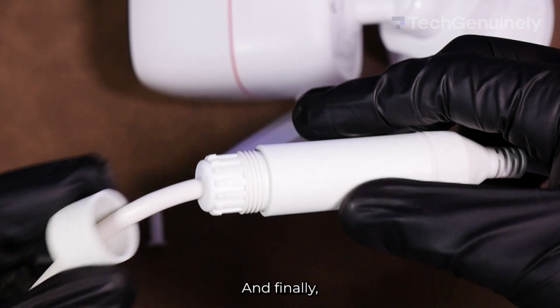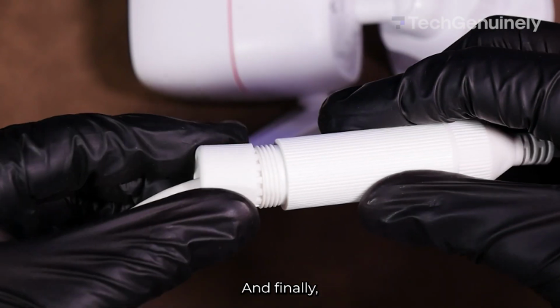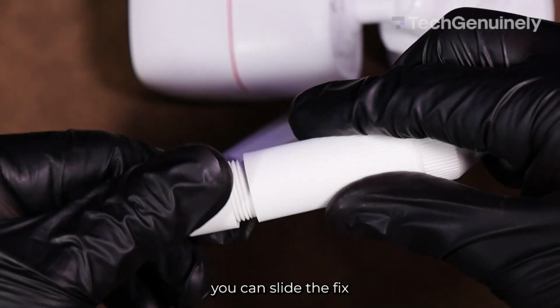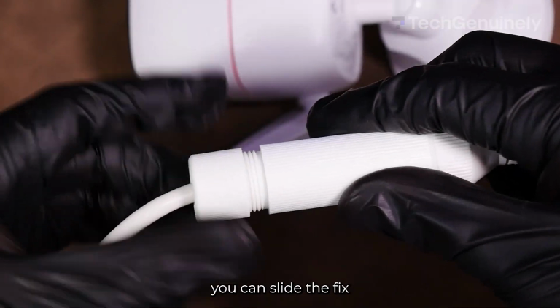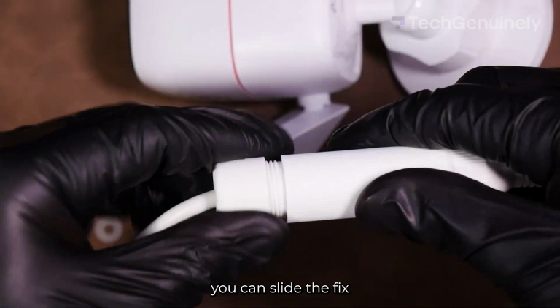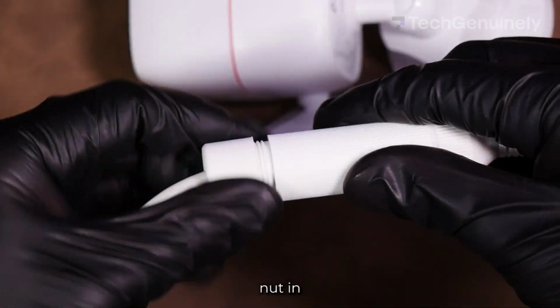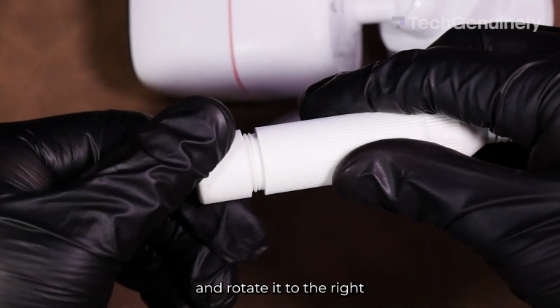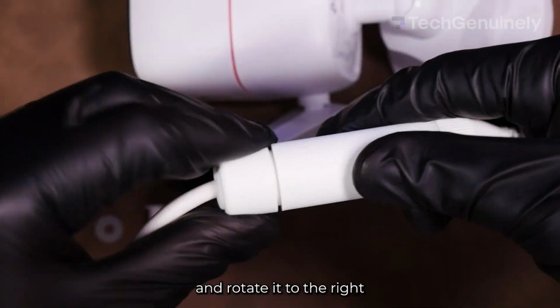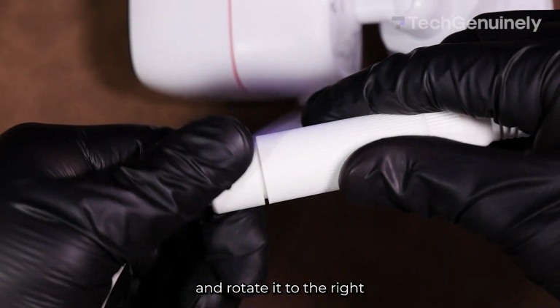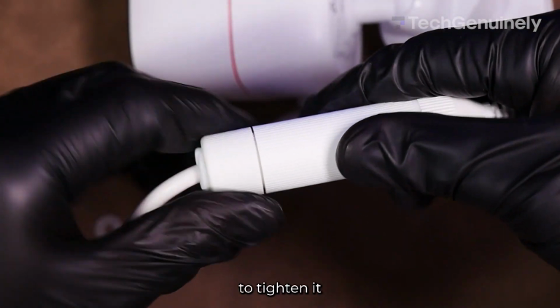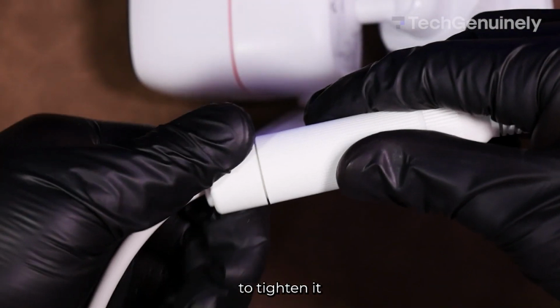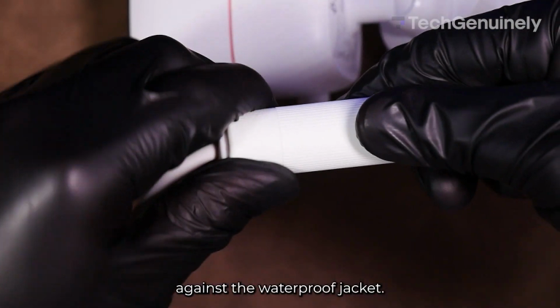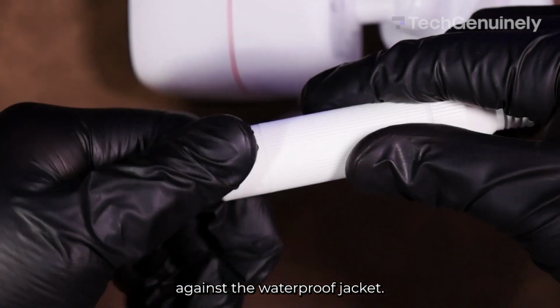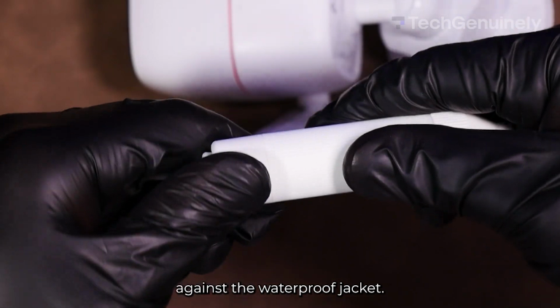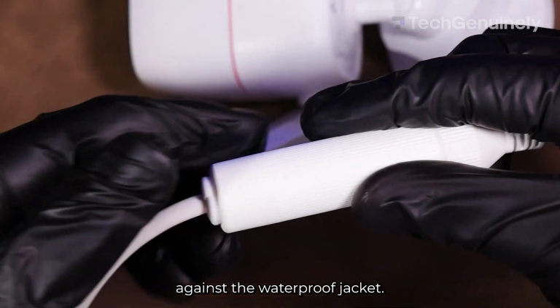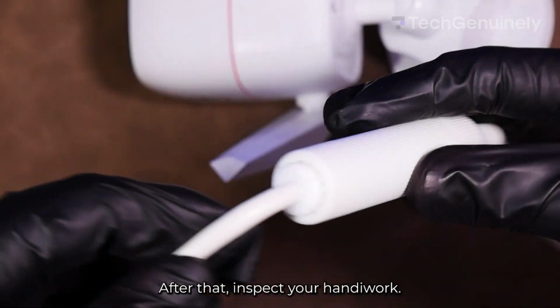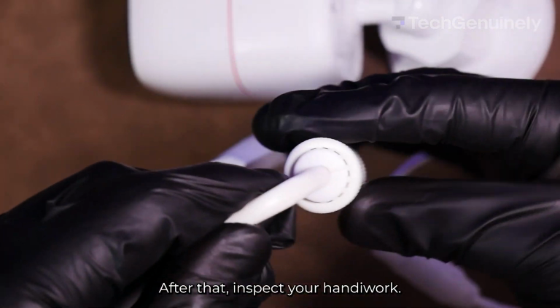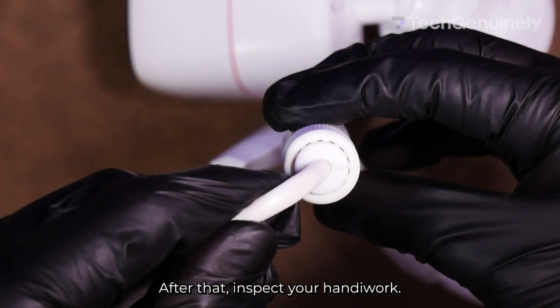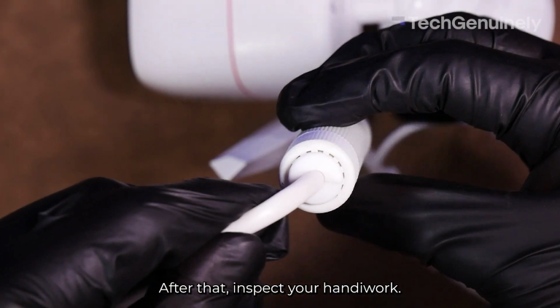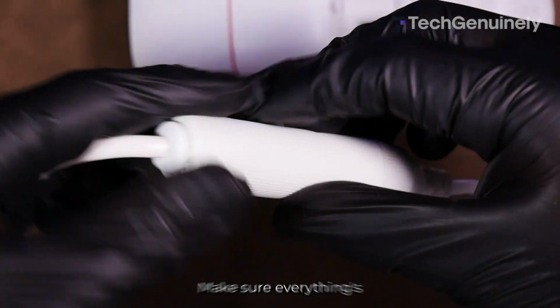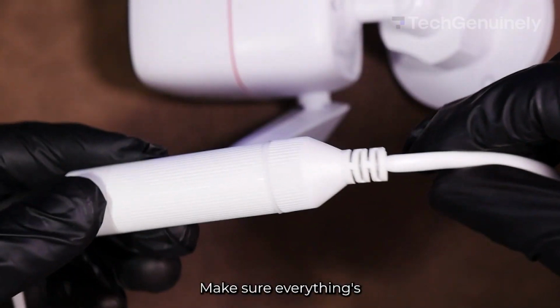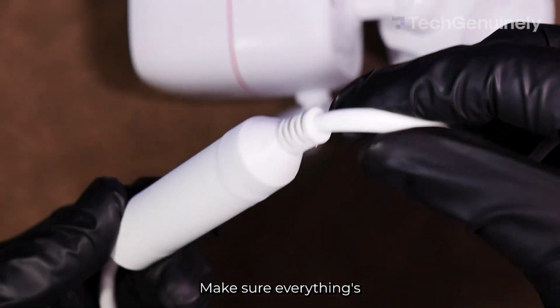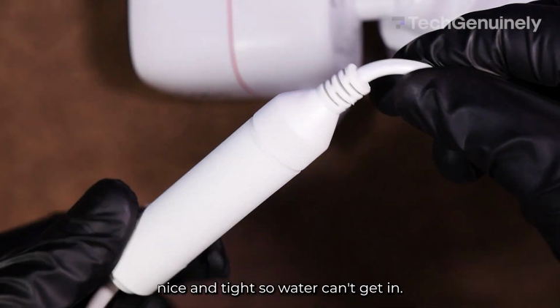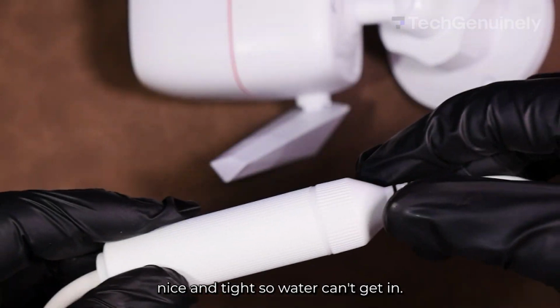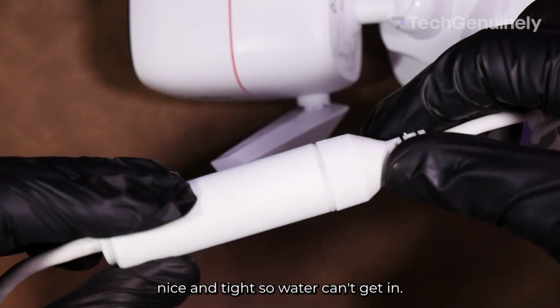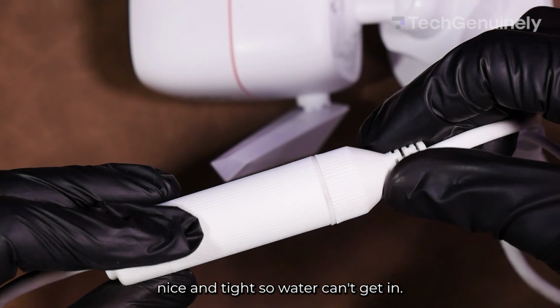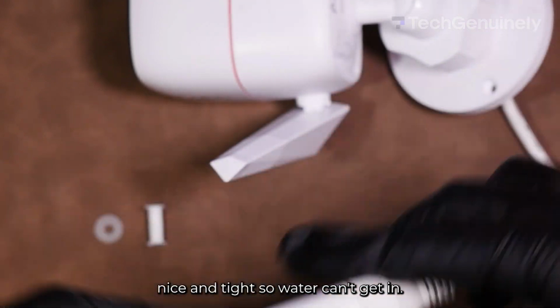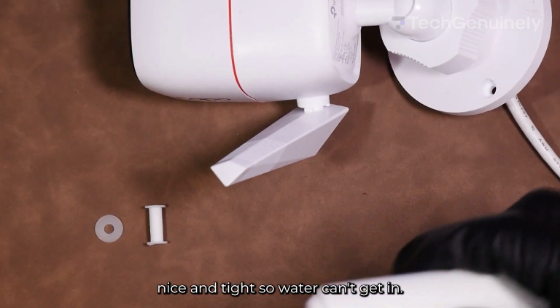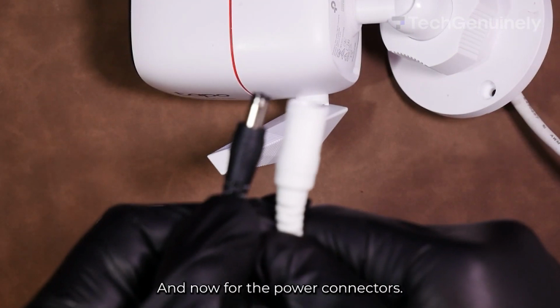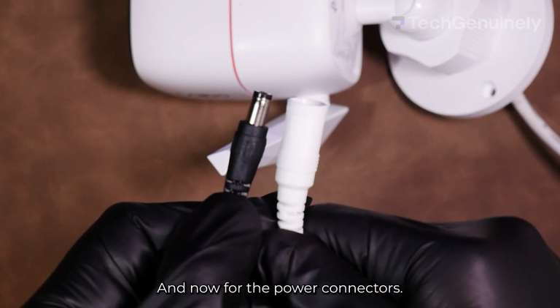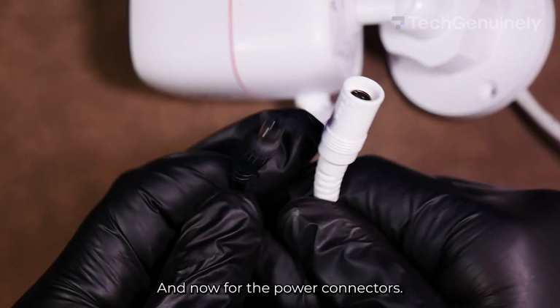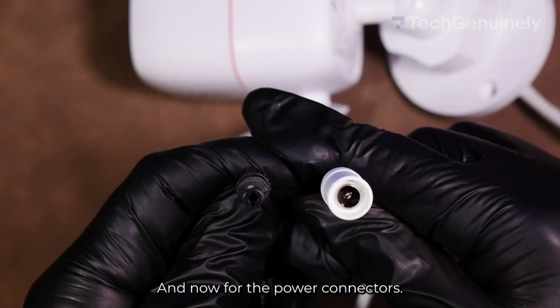Finally, you can slide the fix nut in and rotate it to the right to tighten it against the waterproof jacket. After that, inspect your handiwork — make sure everything's nice and tight so water can't get in.